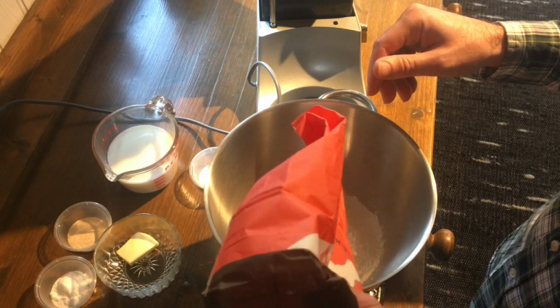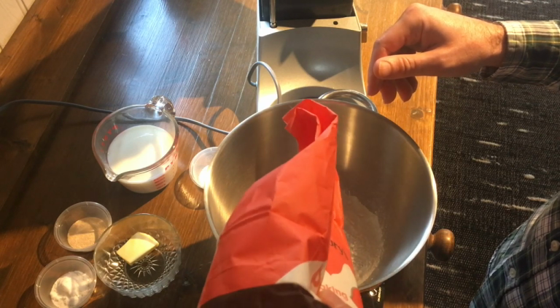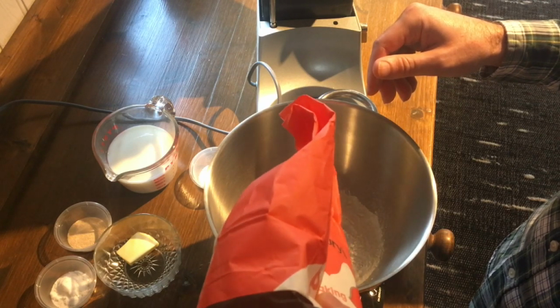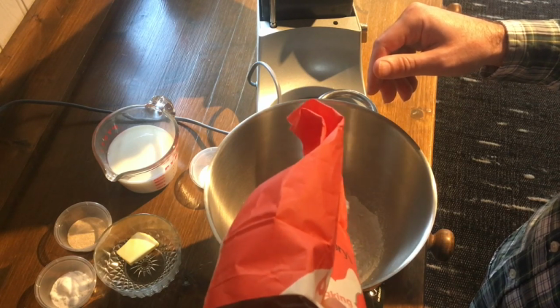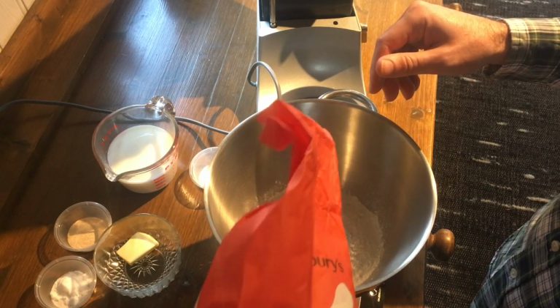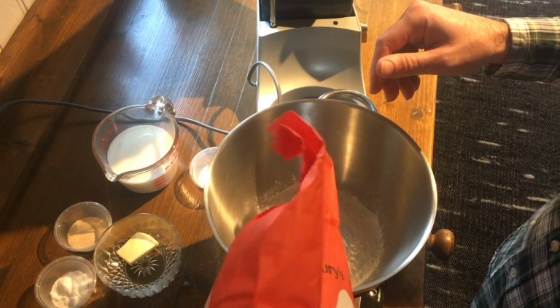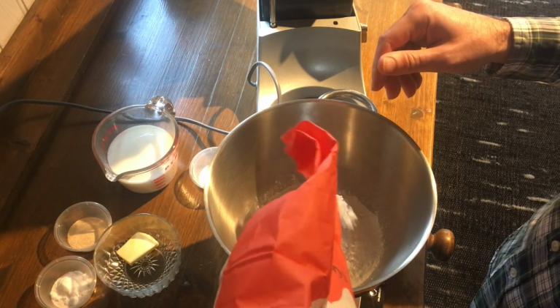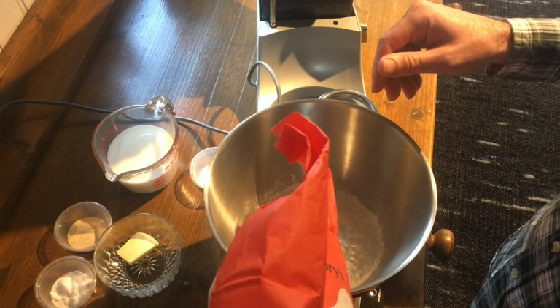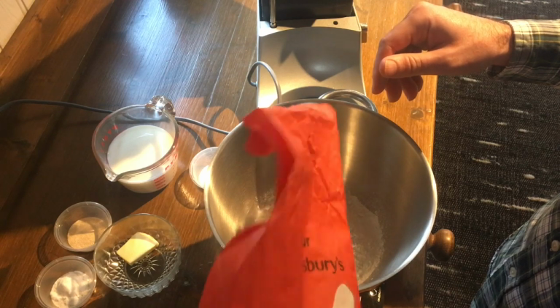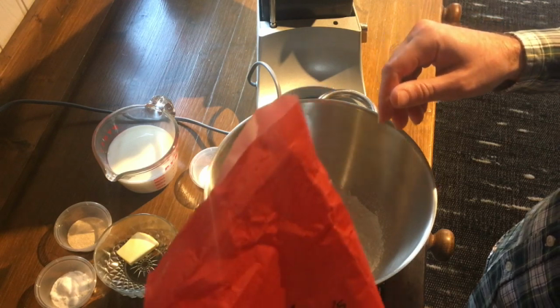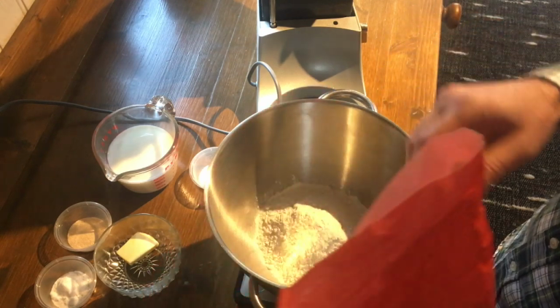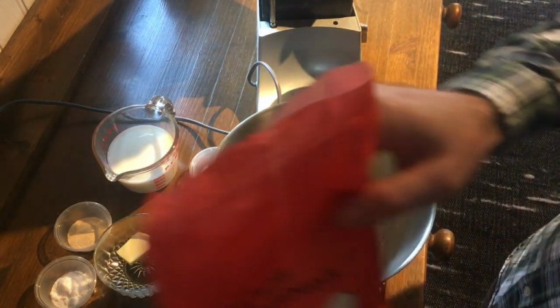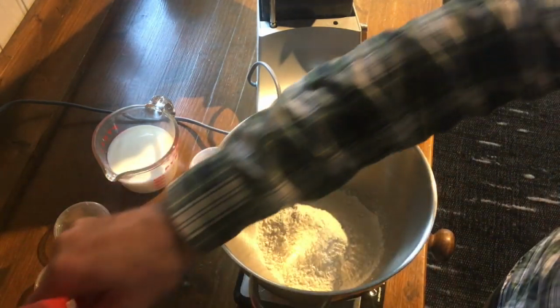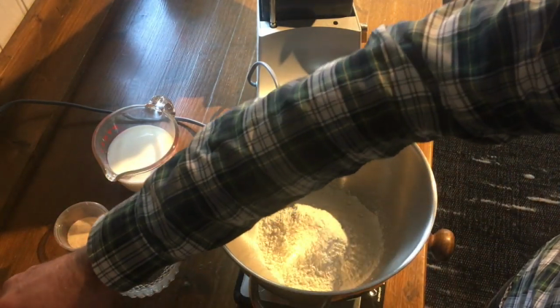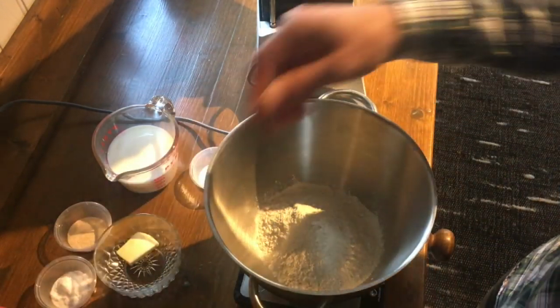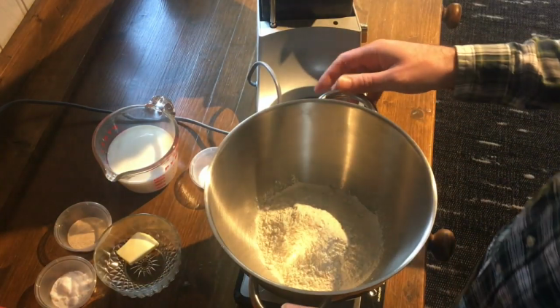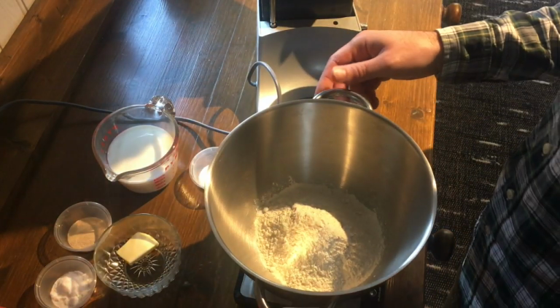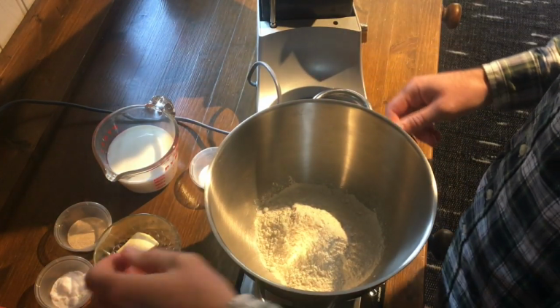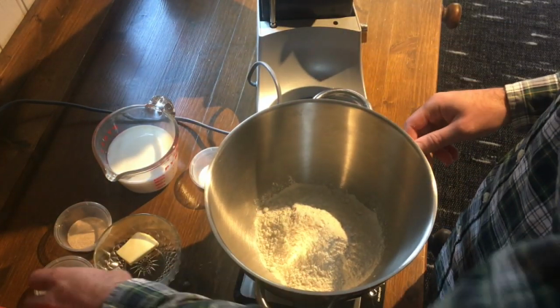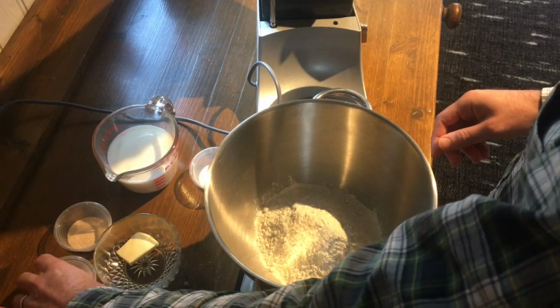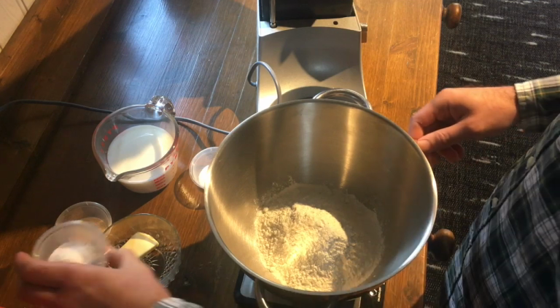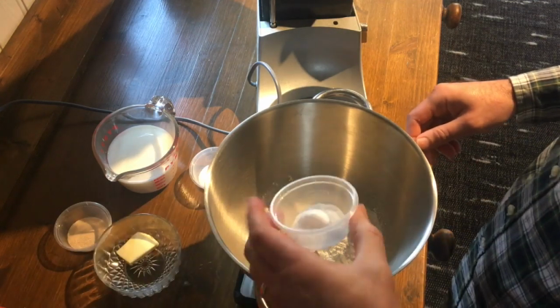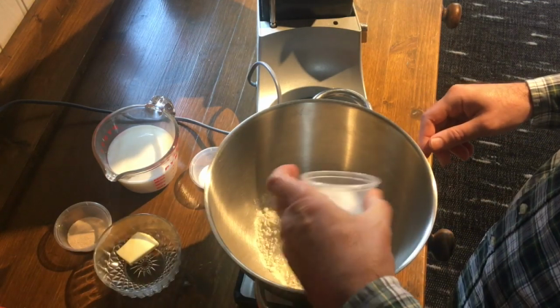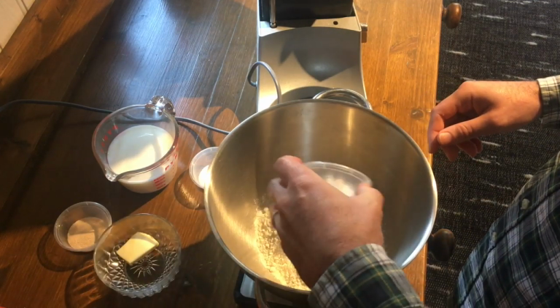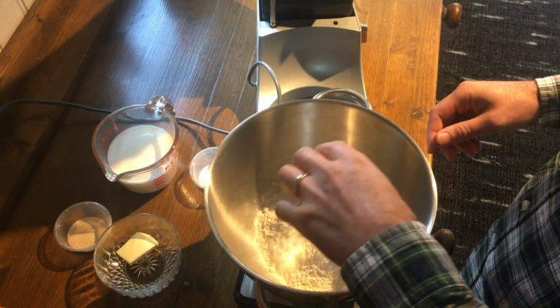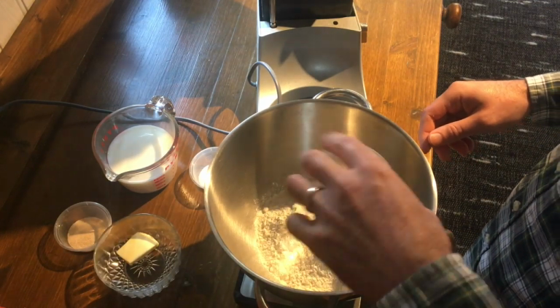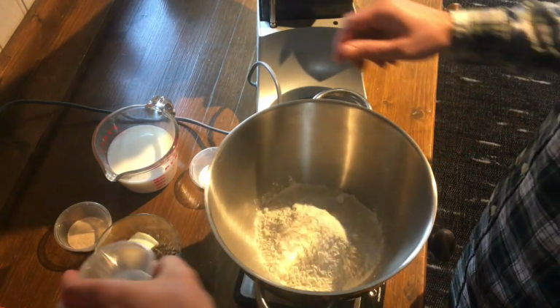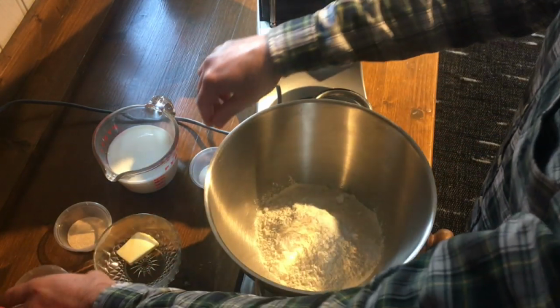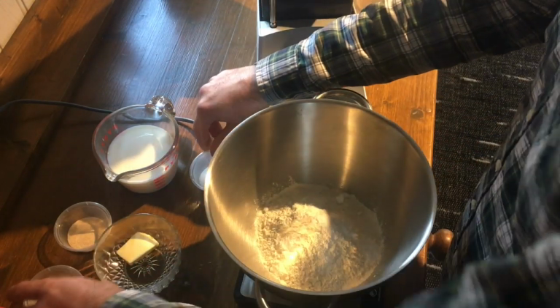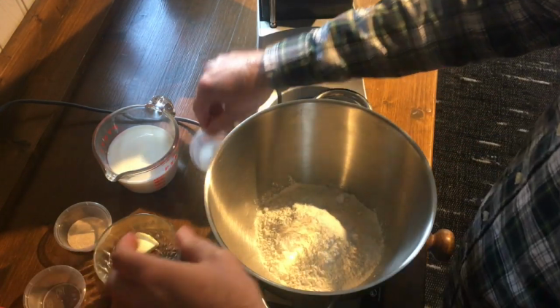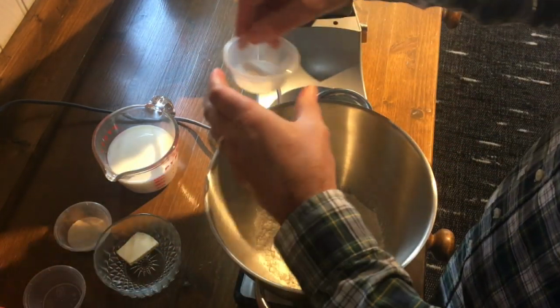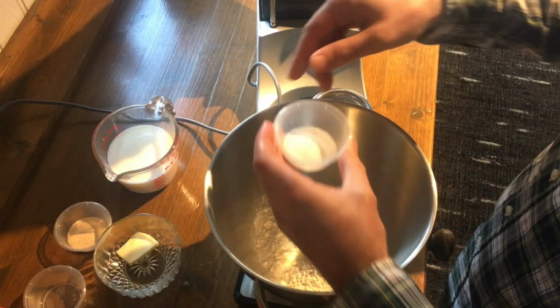All right, so we're going to start out with 284 grams of flour, and then 7 grams of sugar, and then 5 grams of salt.